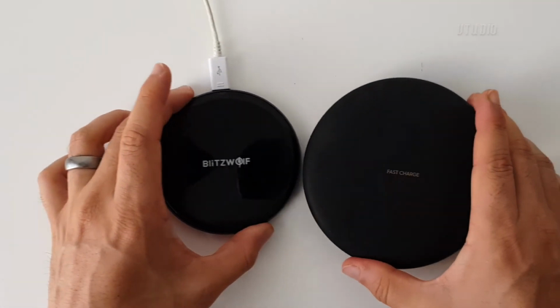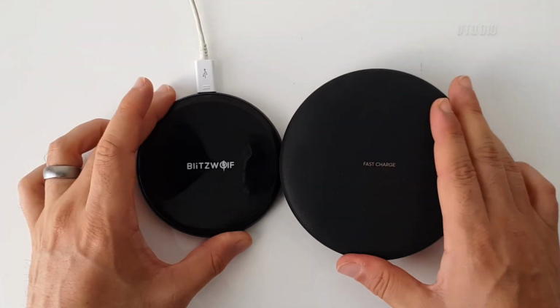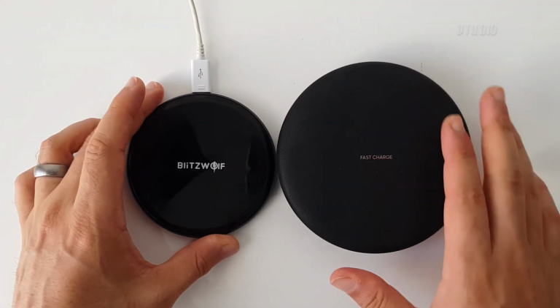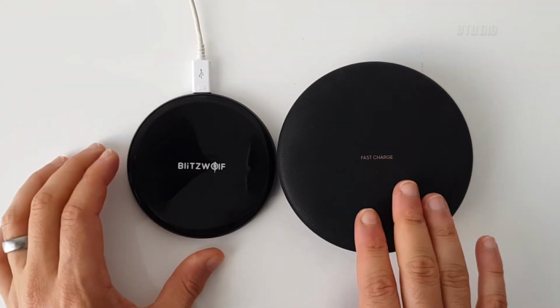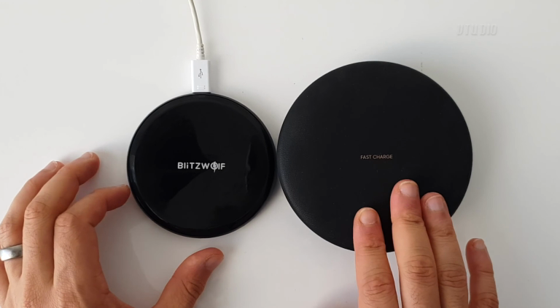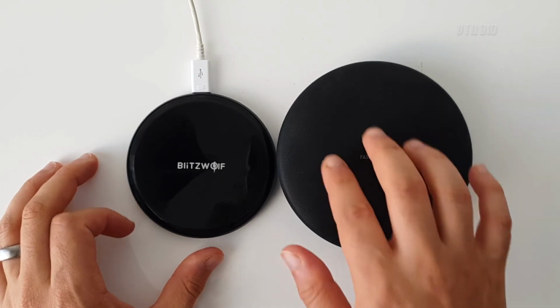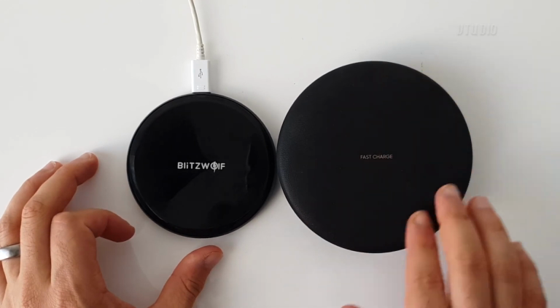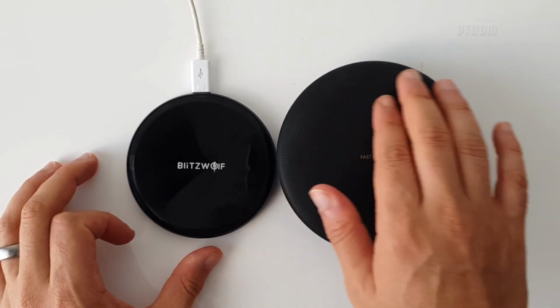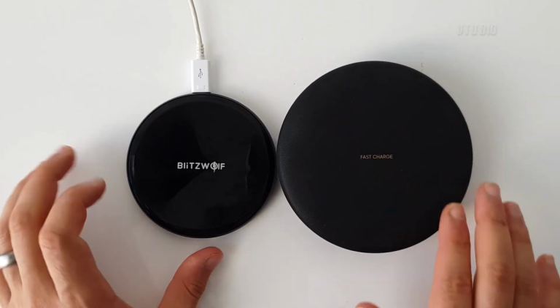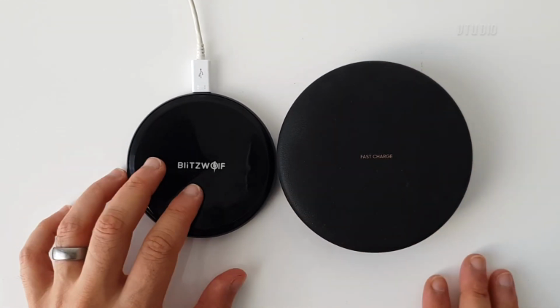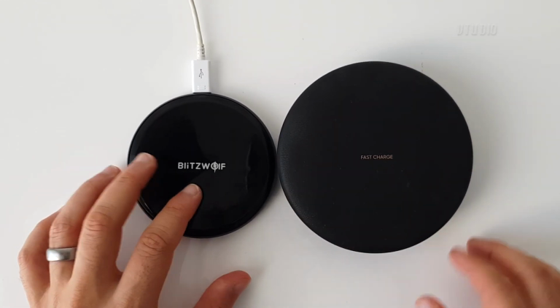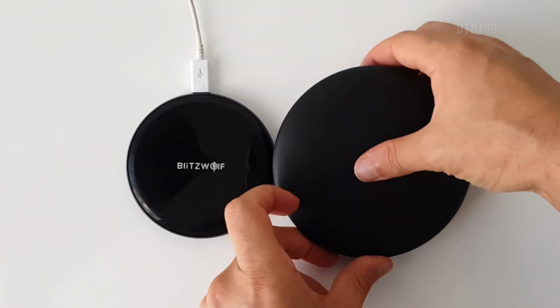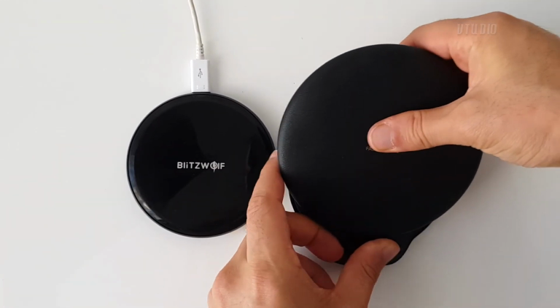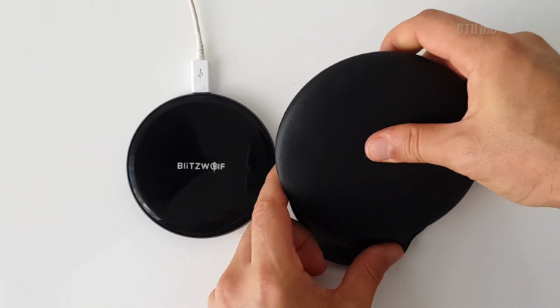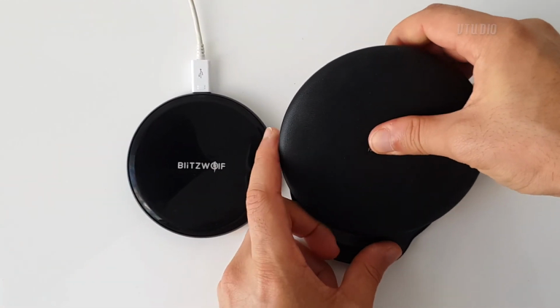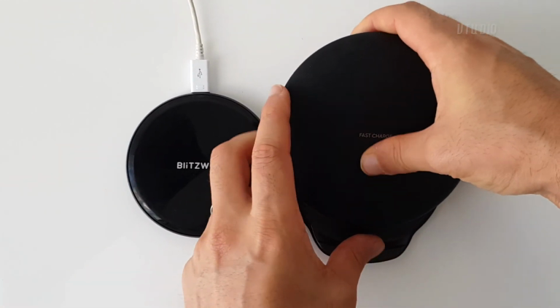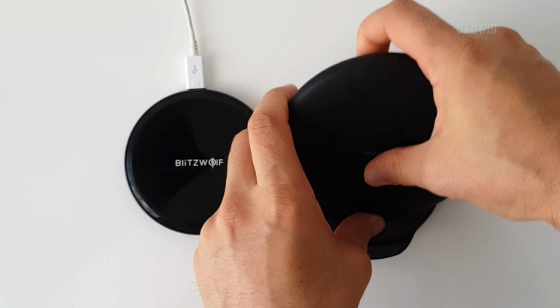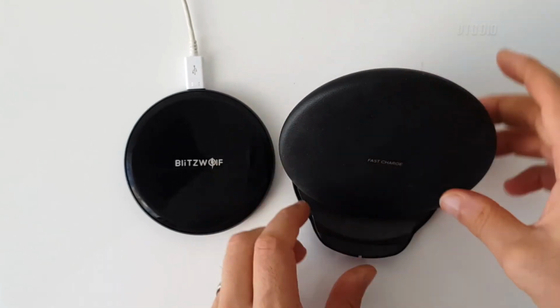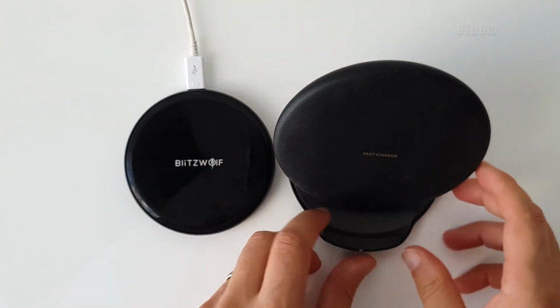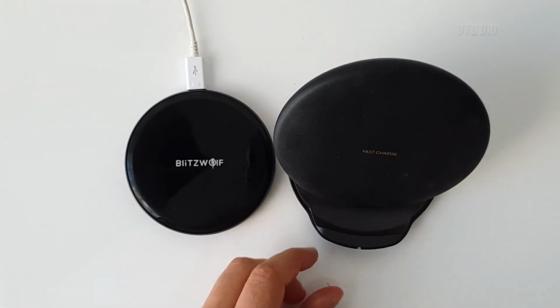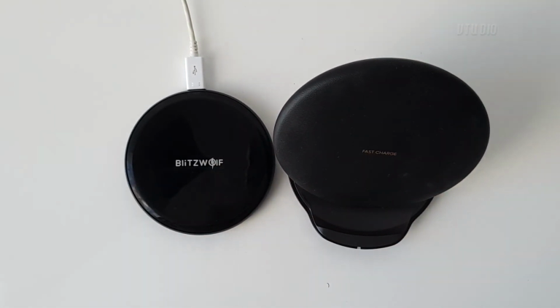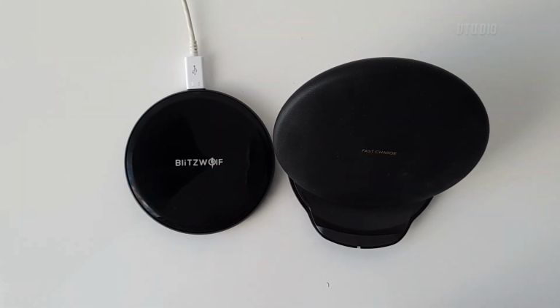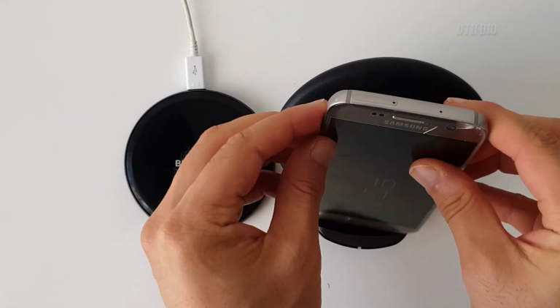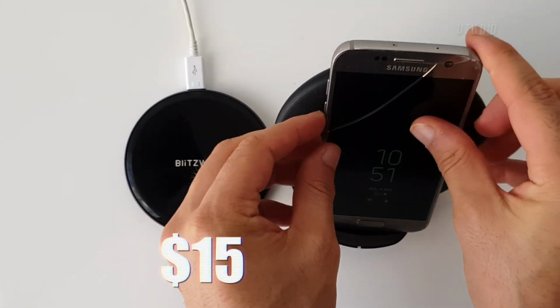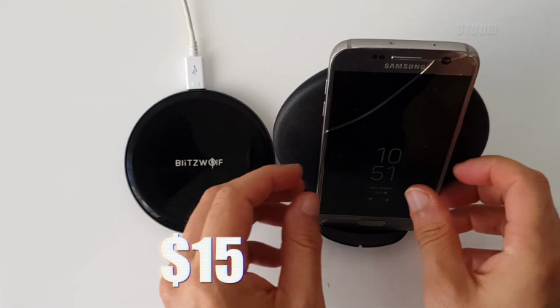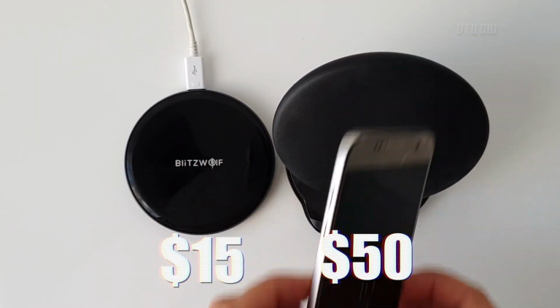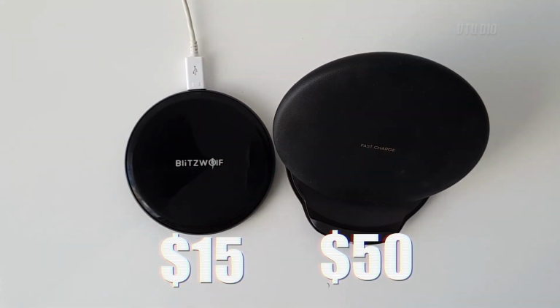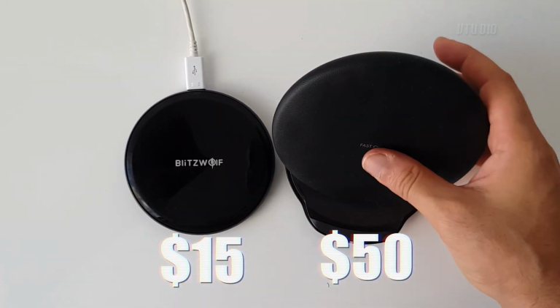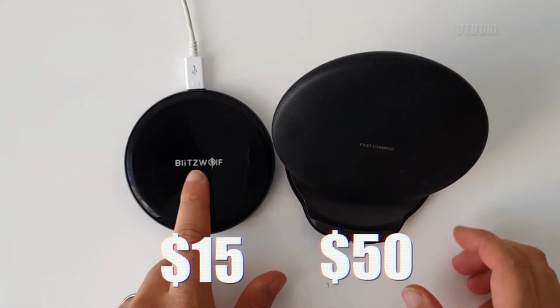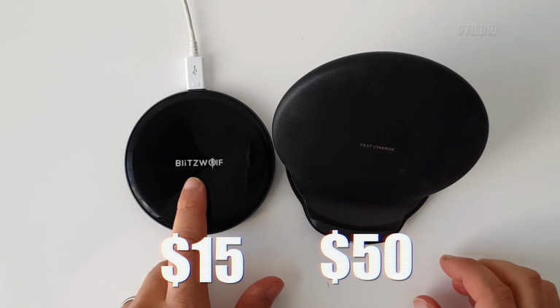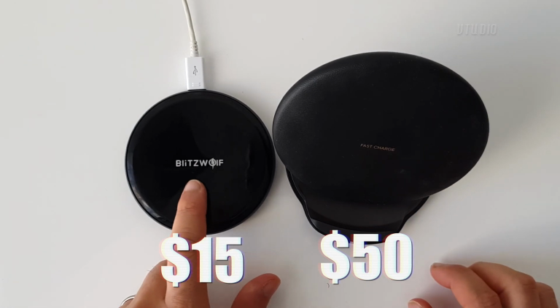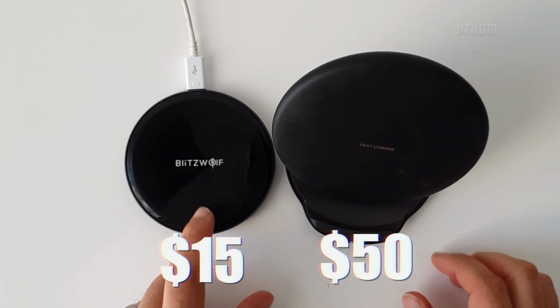Size-wise, as you can see, the official Samsung one is a lot bigger and this one is a lot smaller. This one is convertible so you get a nice stand to rest yourself on.